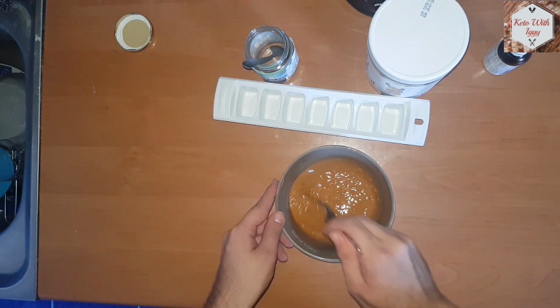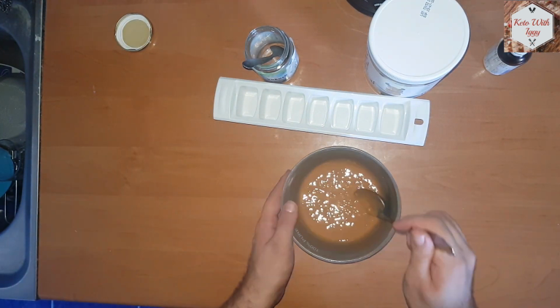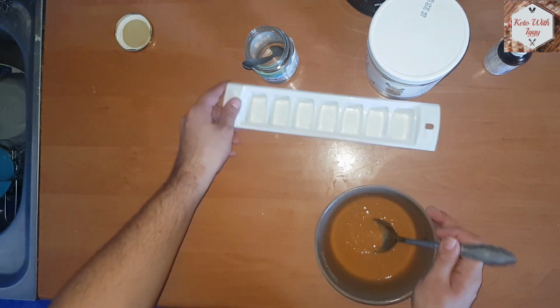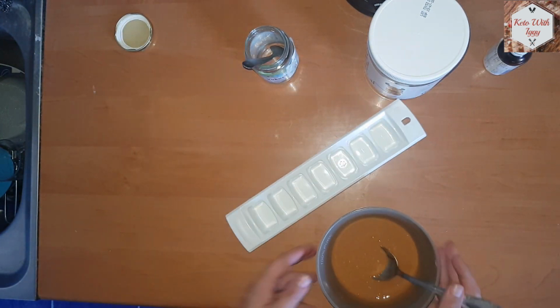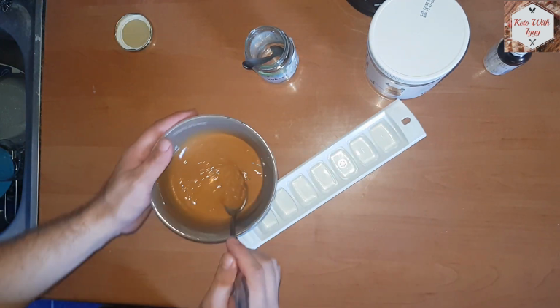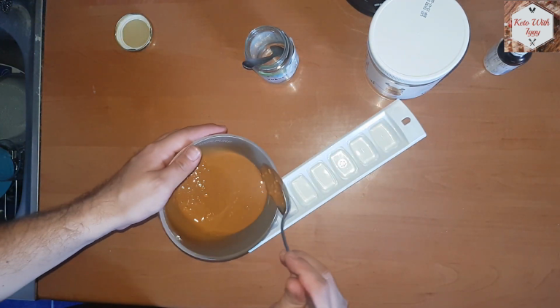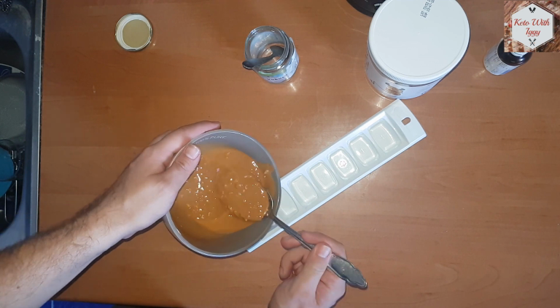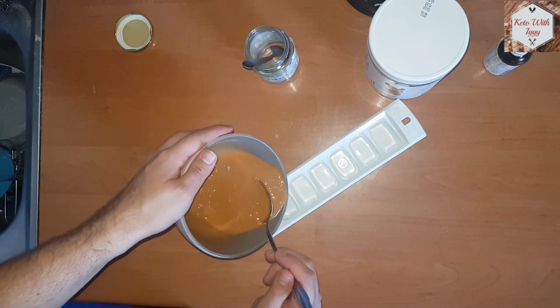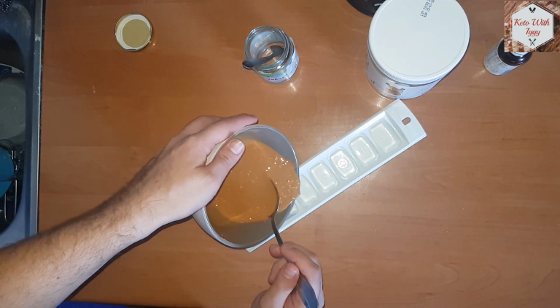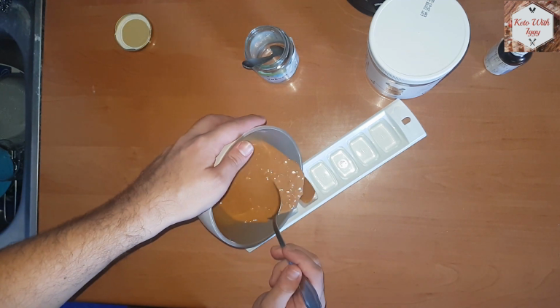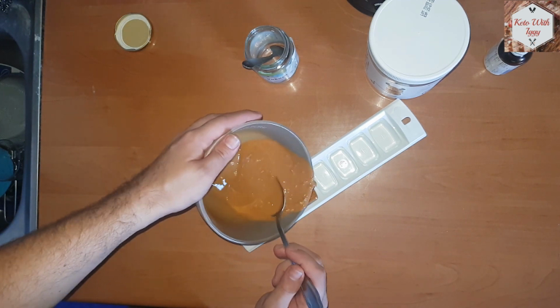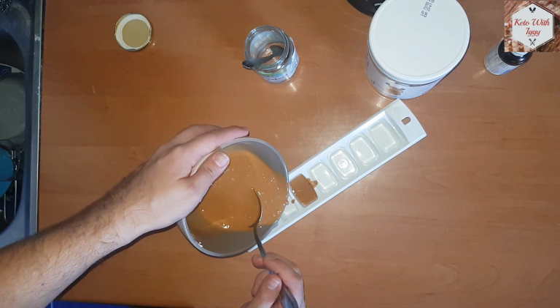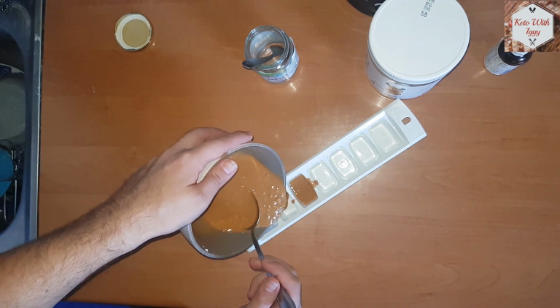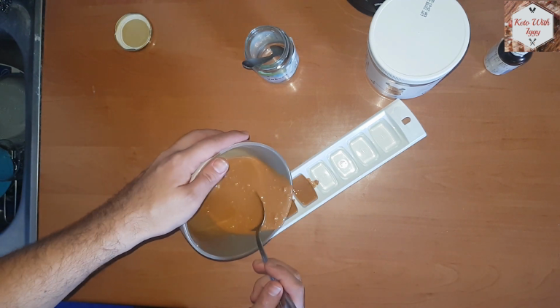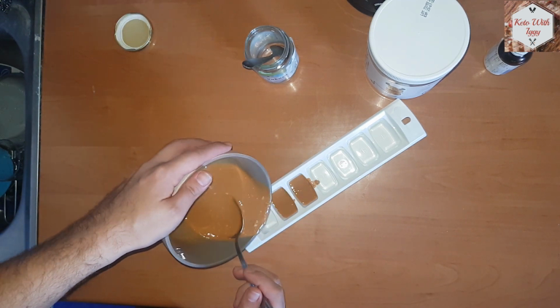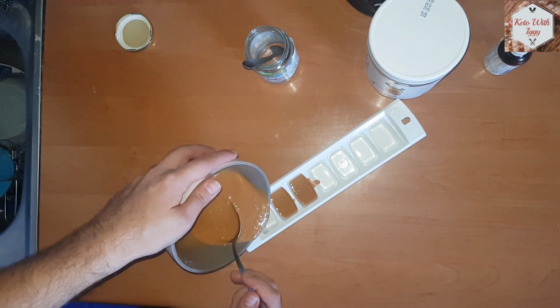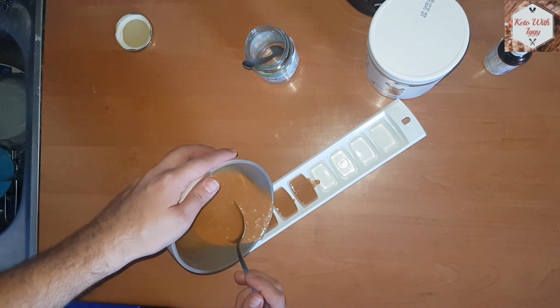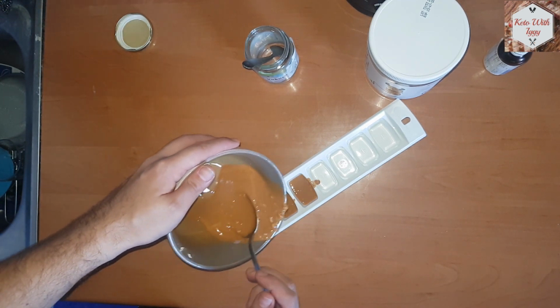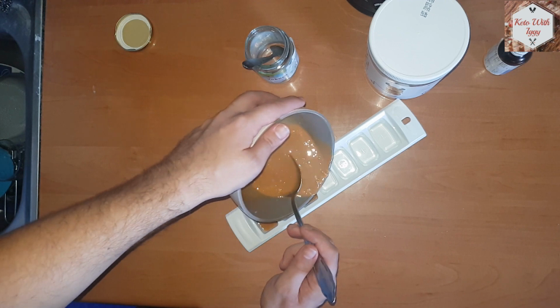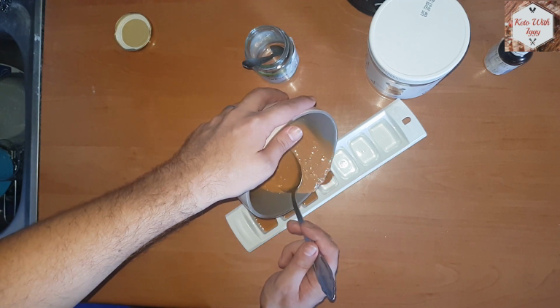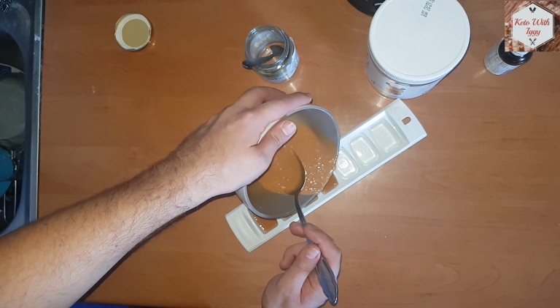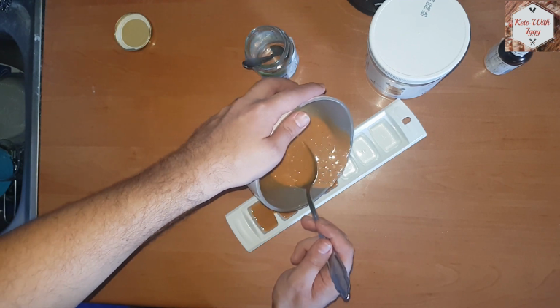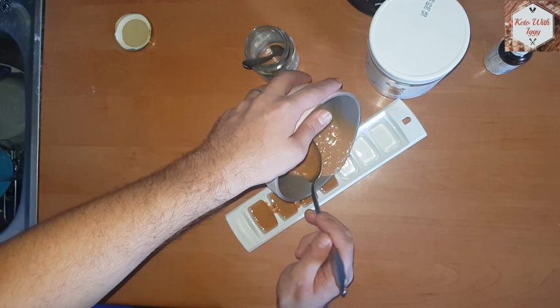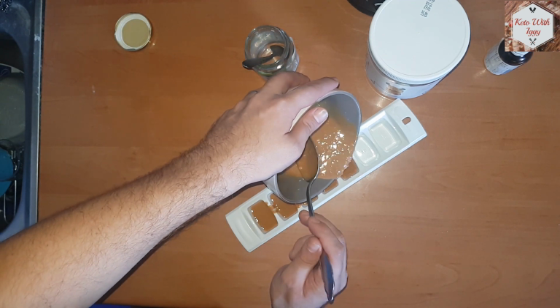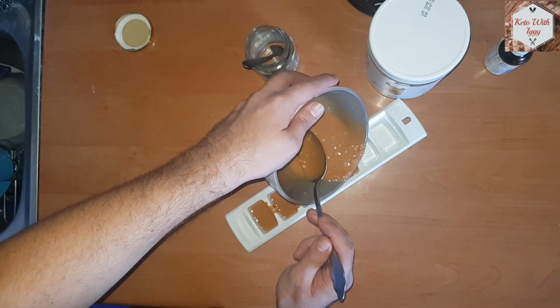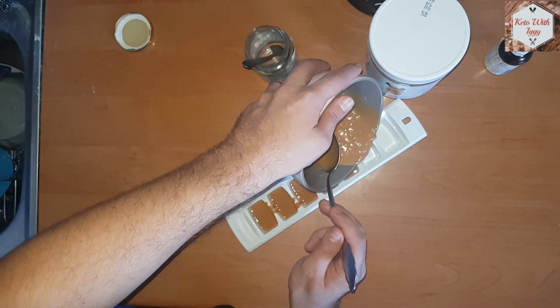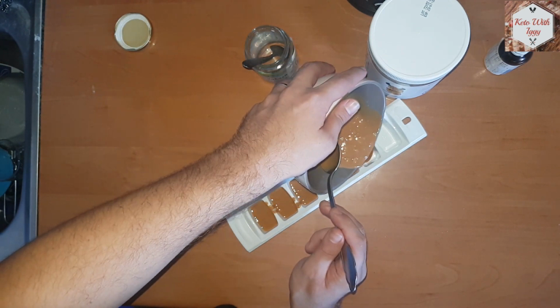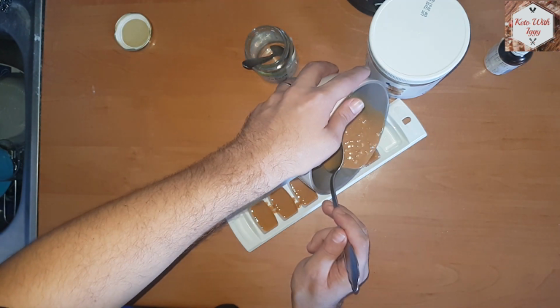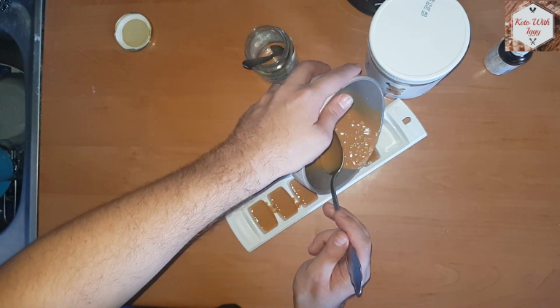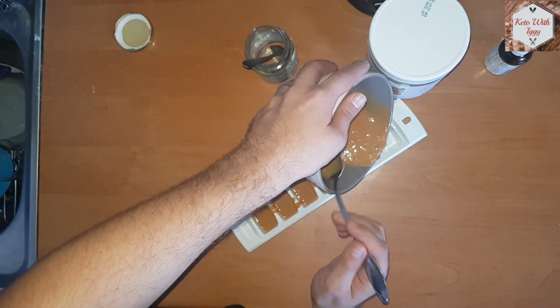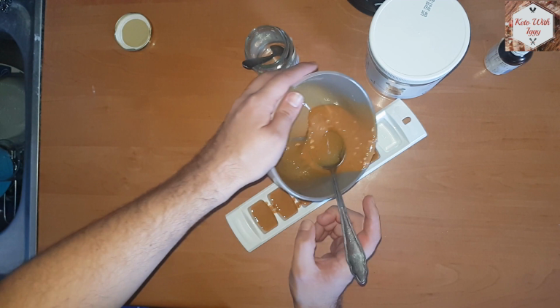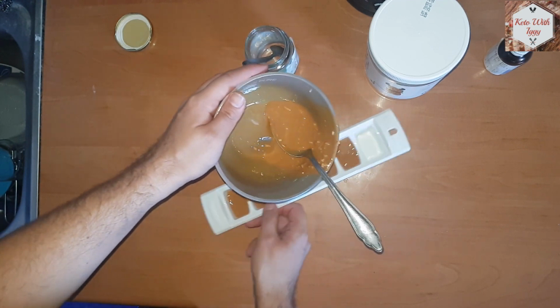After that, just use an ice tray or something similar and pour the mixture into it. If you want other shapes, use a different tray — something like a muffin tray or something like that.